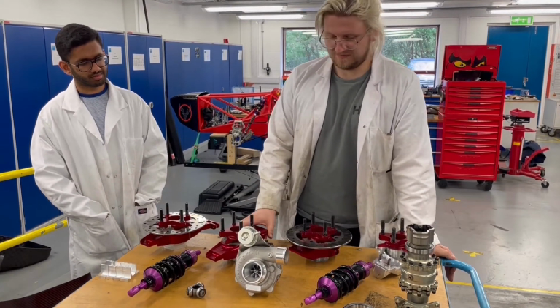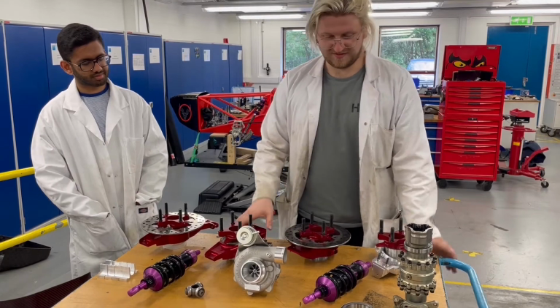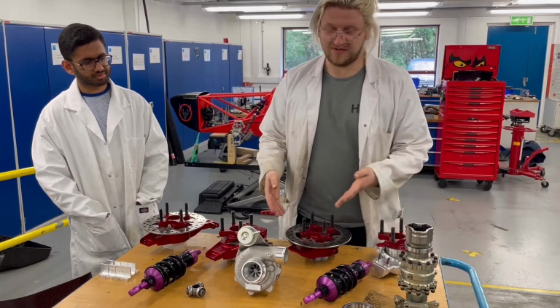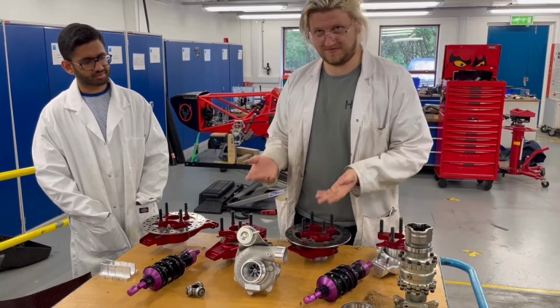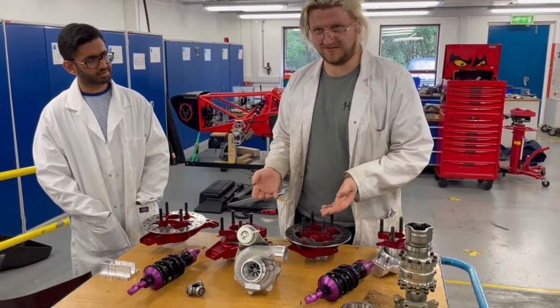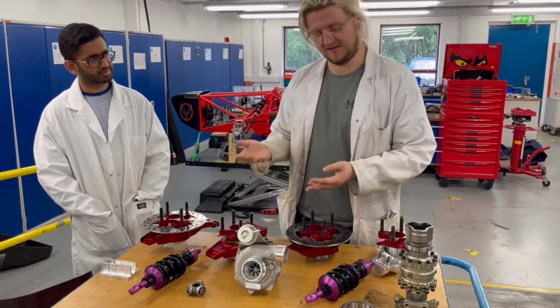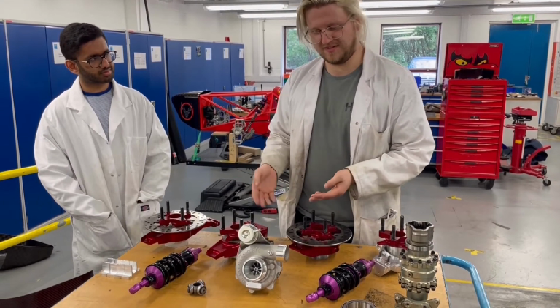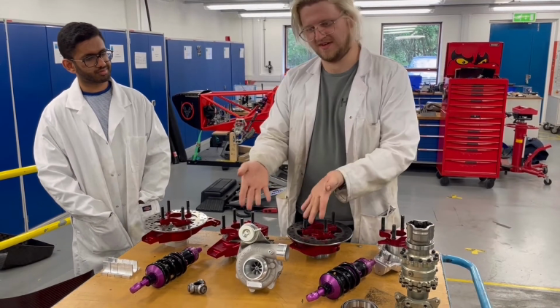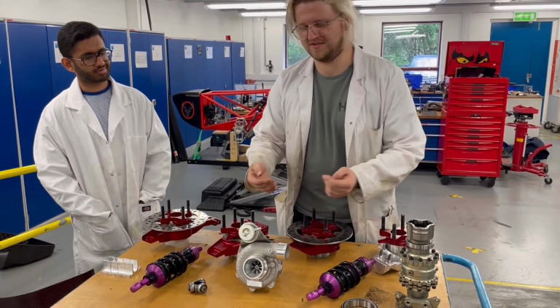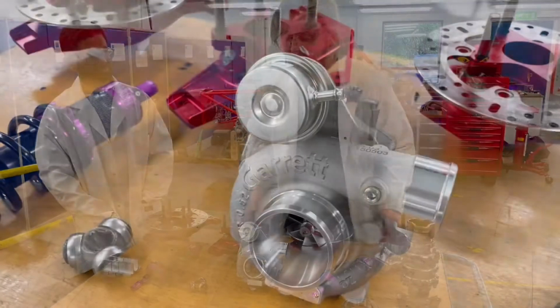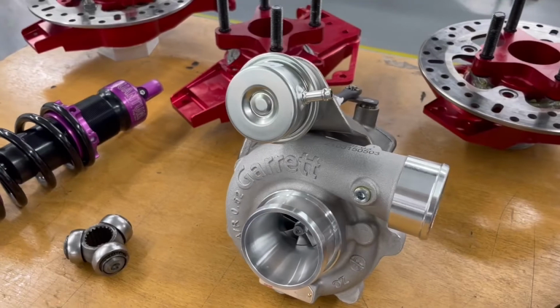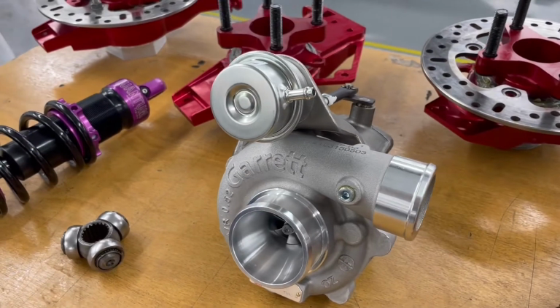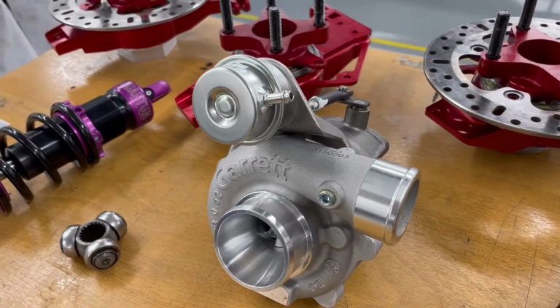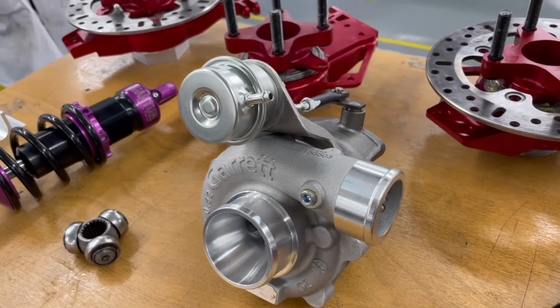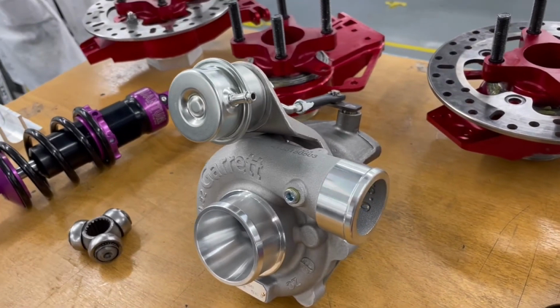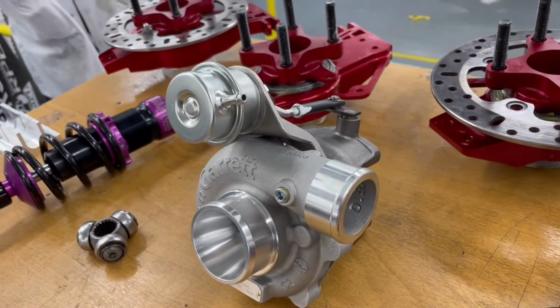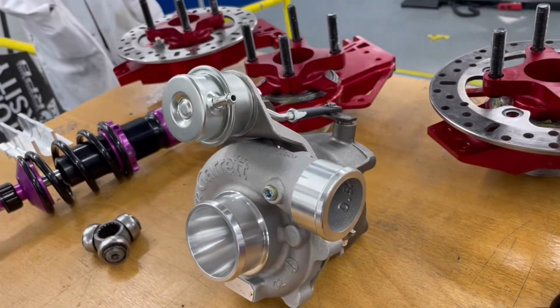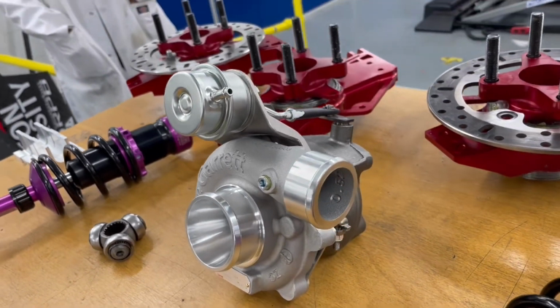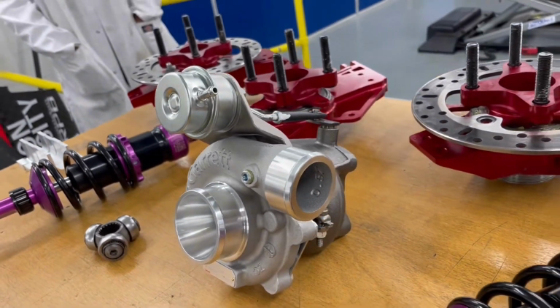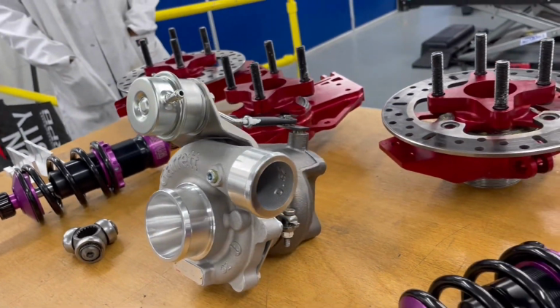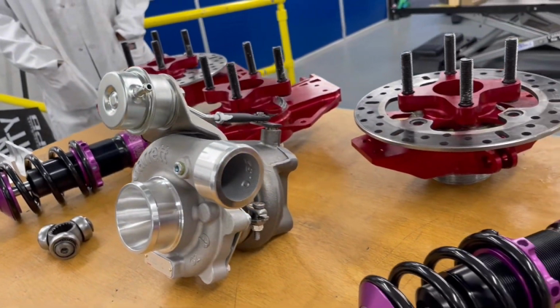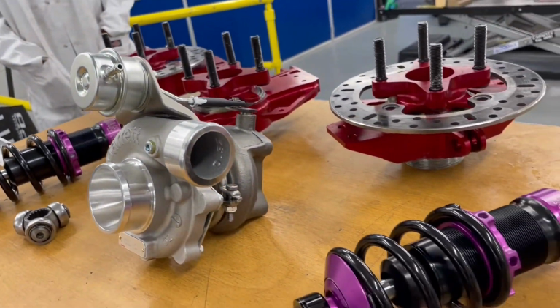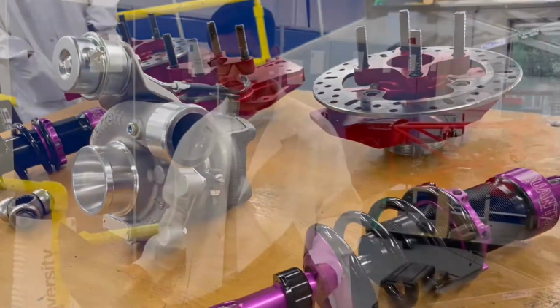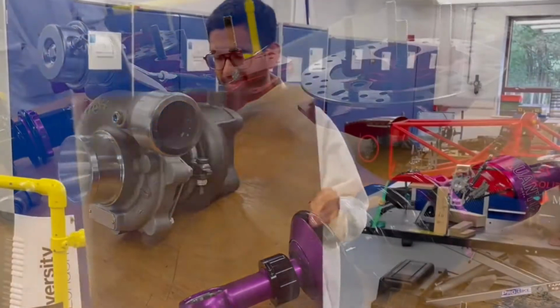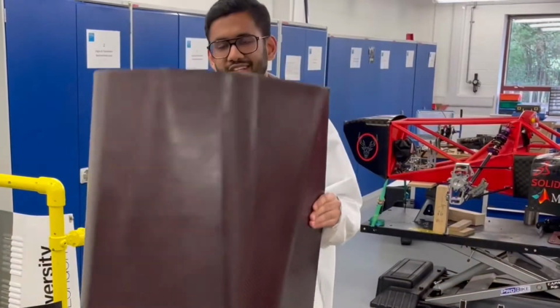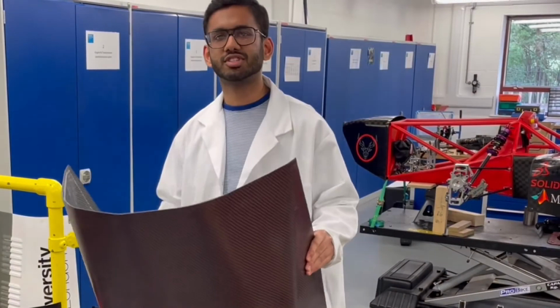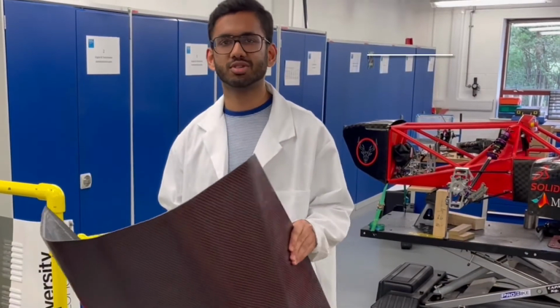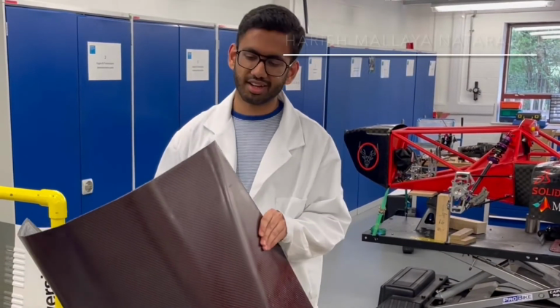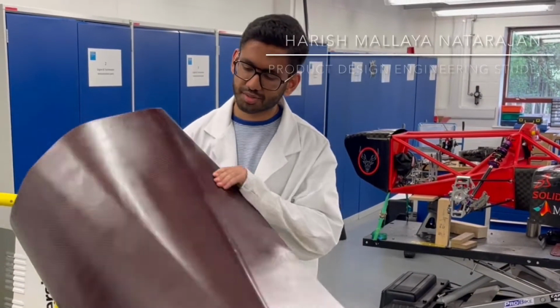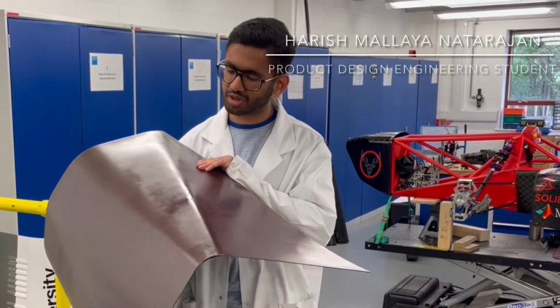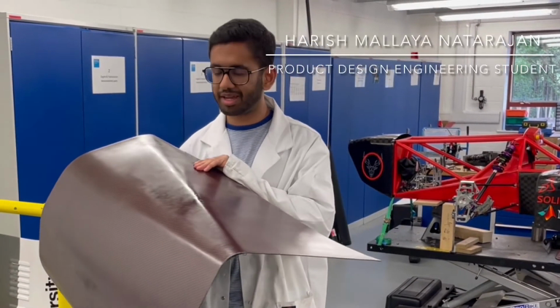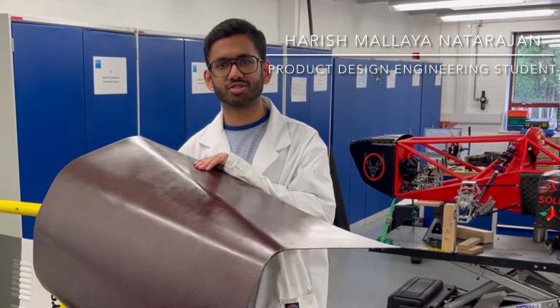The centrepiece, both figuratively and literally, is the turbocharger right here. This allows us to get more power out of the car, but more importantly it allows us to make silly noises which everyone loves.